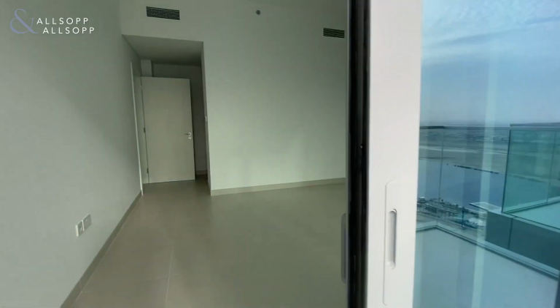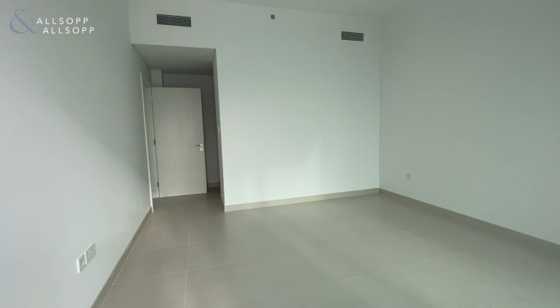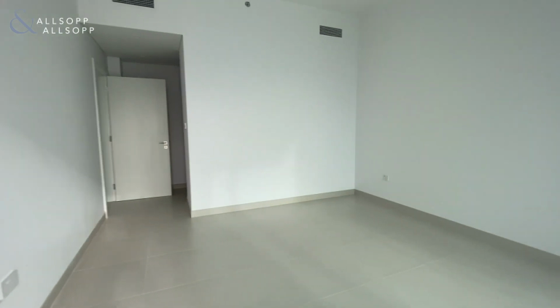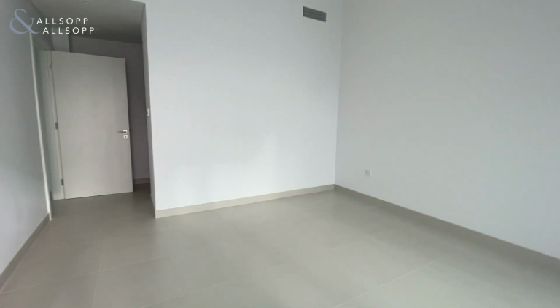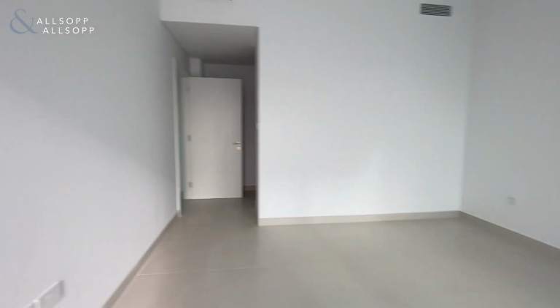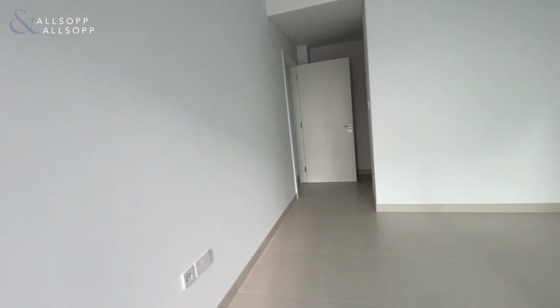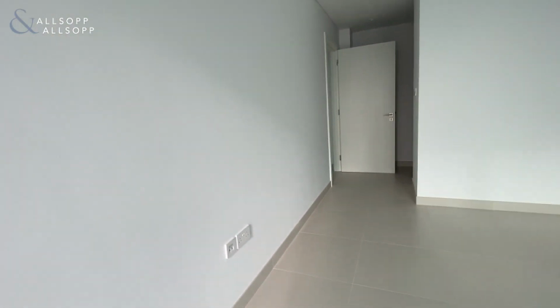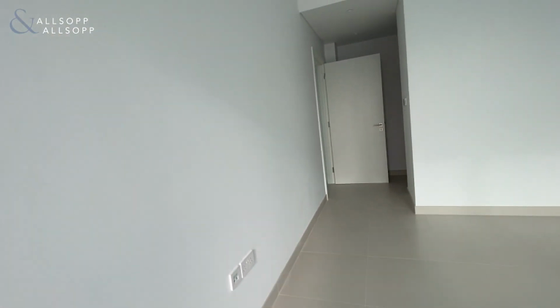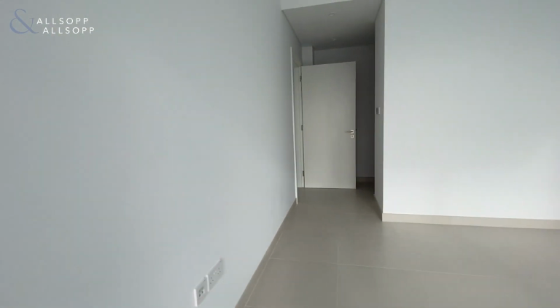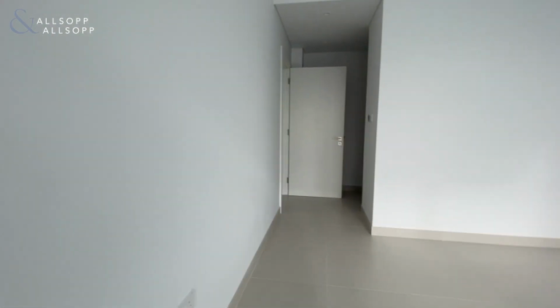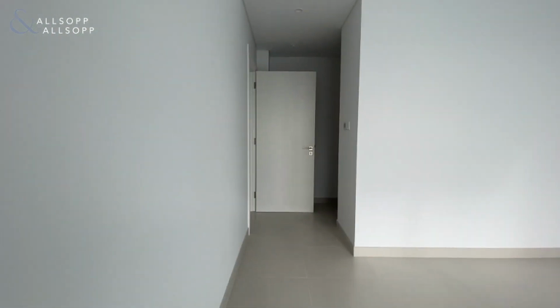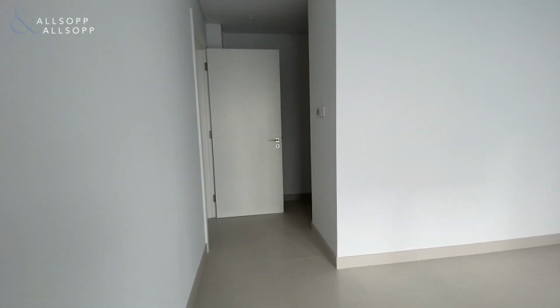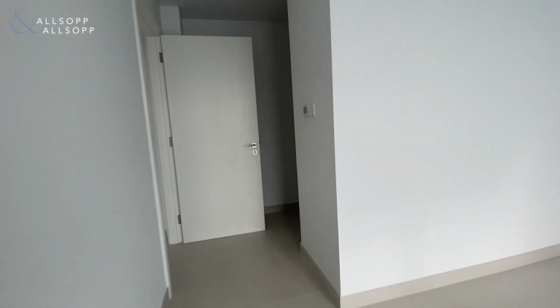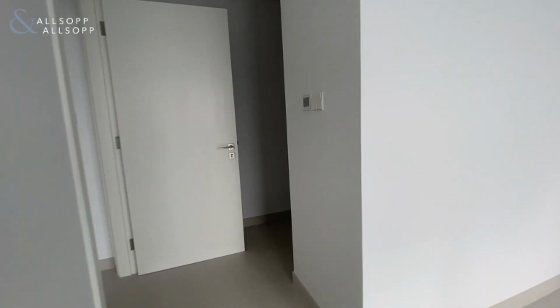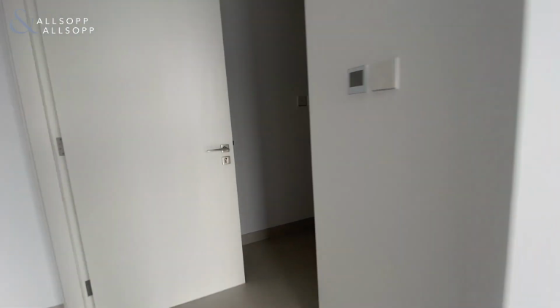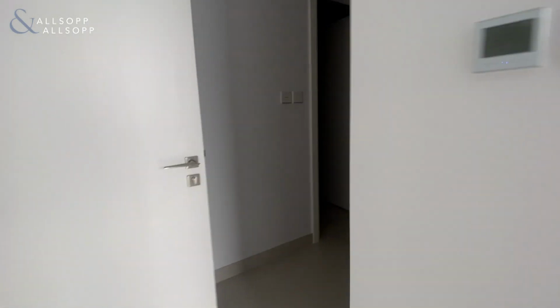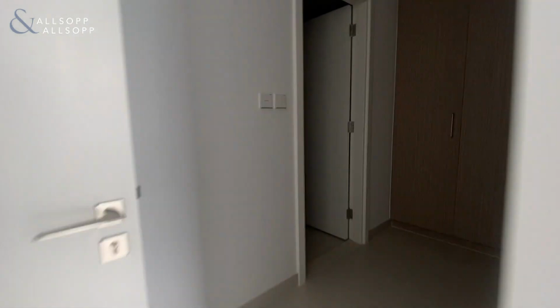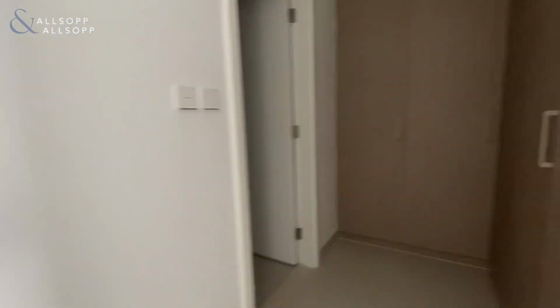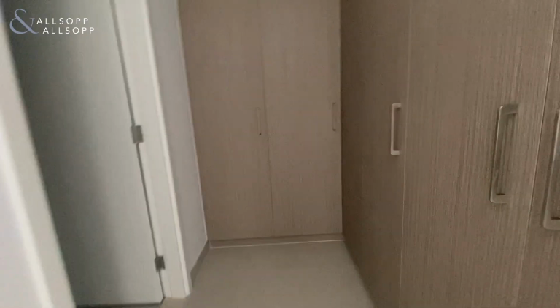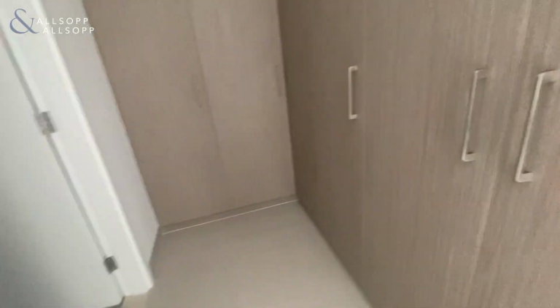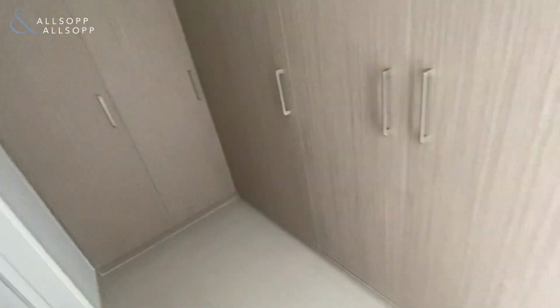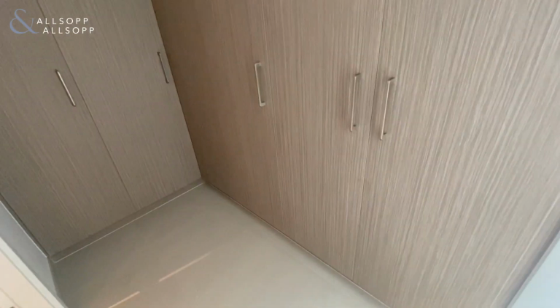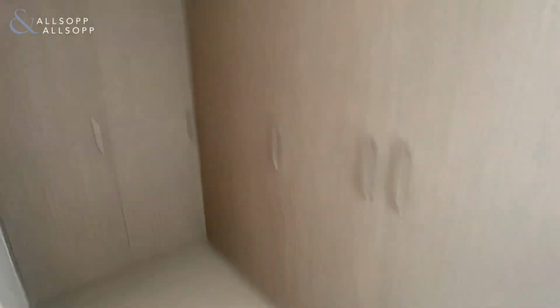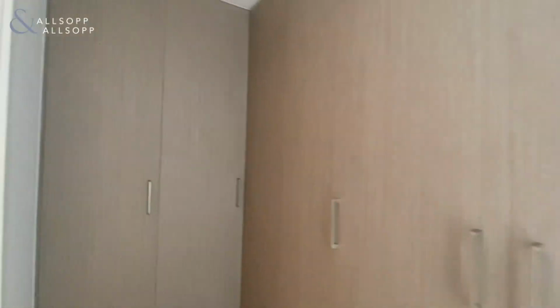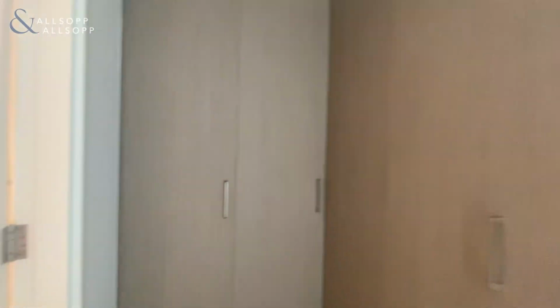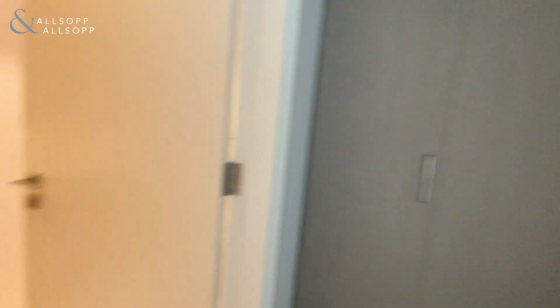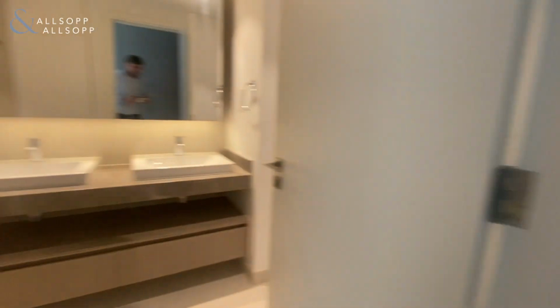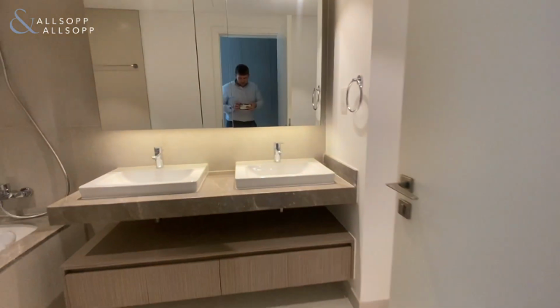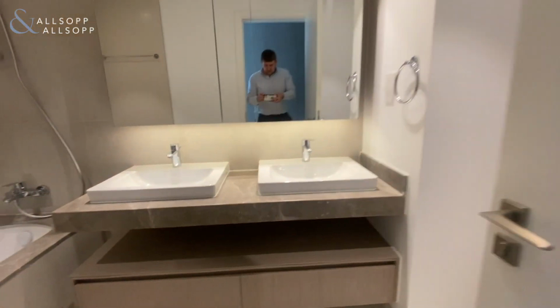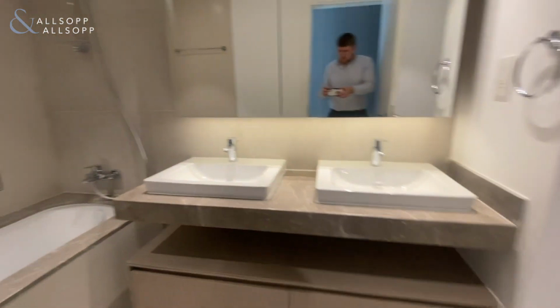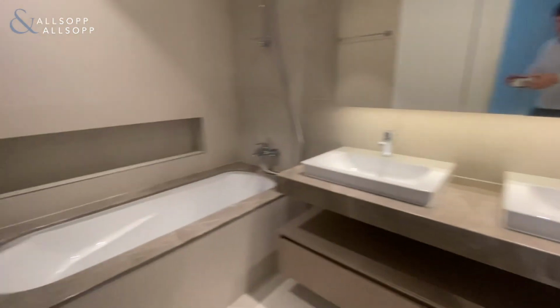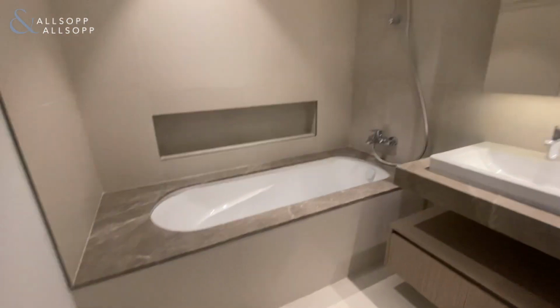We'll make our way into the en suite. Plenty of storage in here, with his and hers sinks and a bath shower.